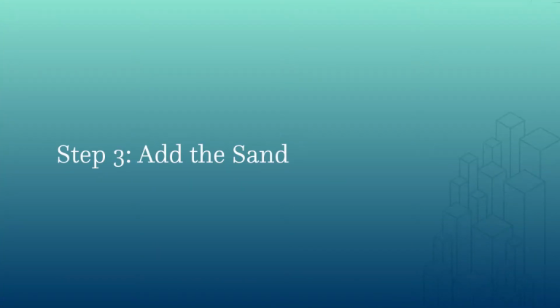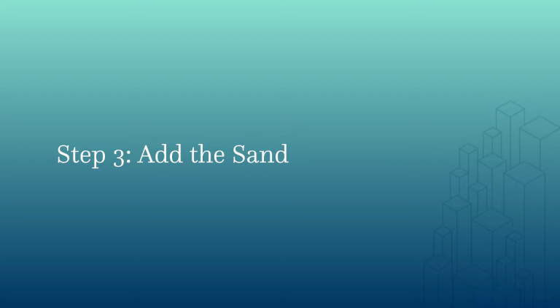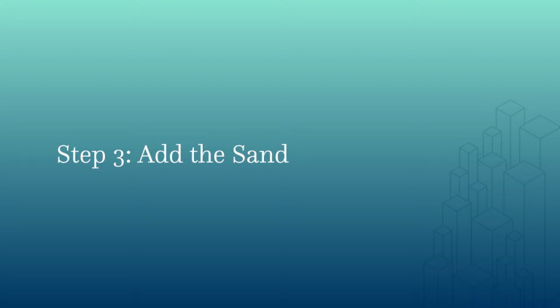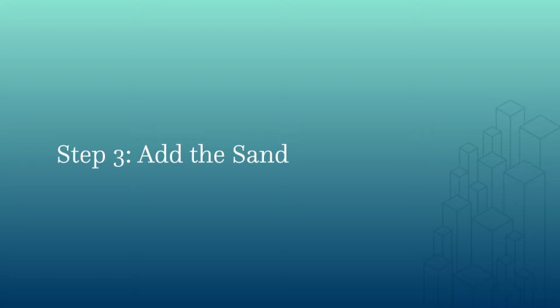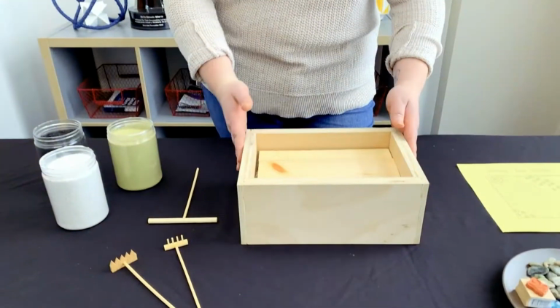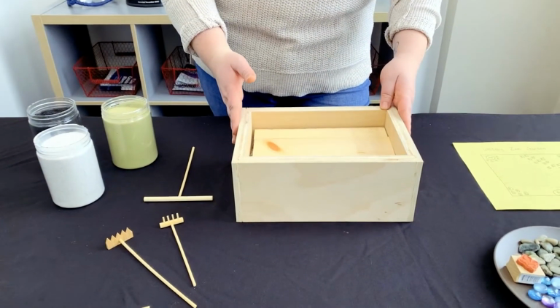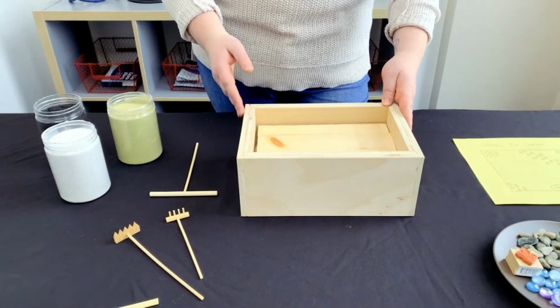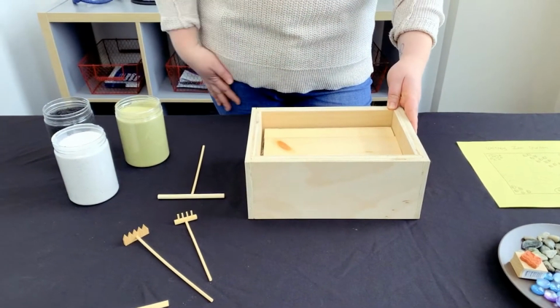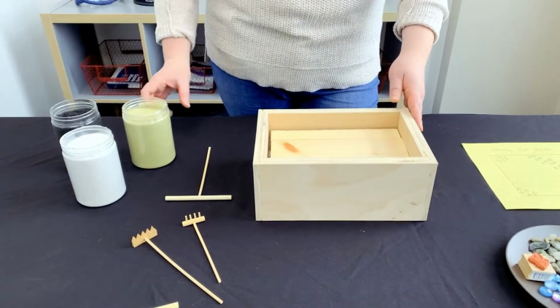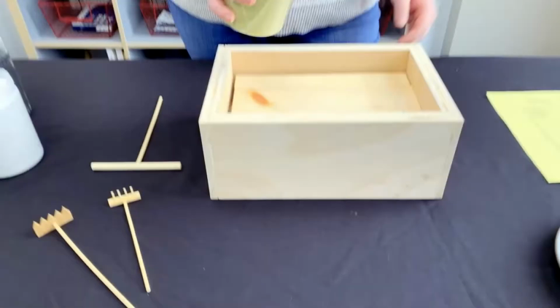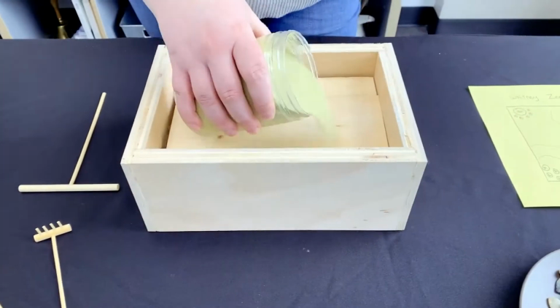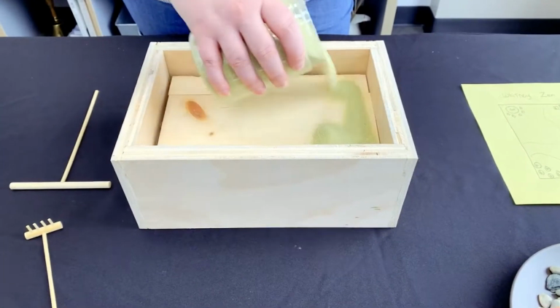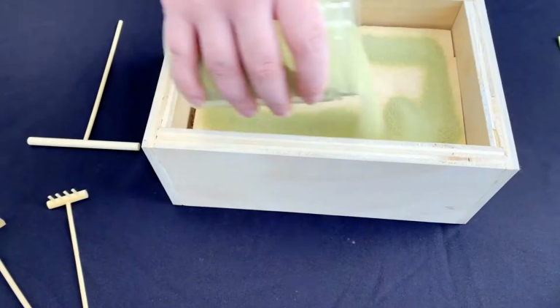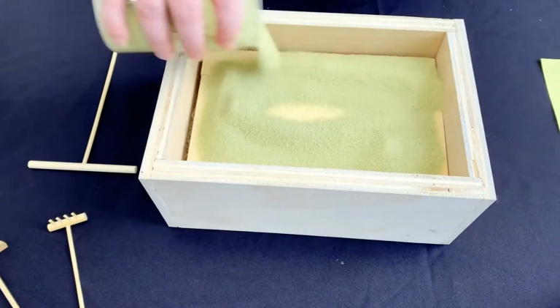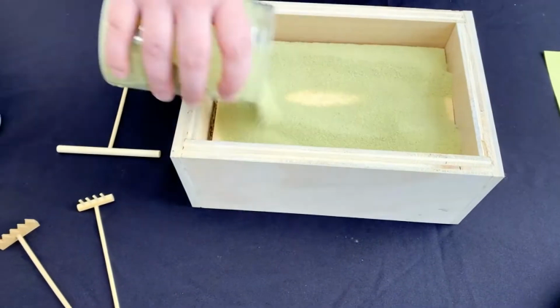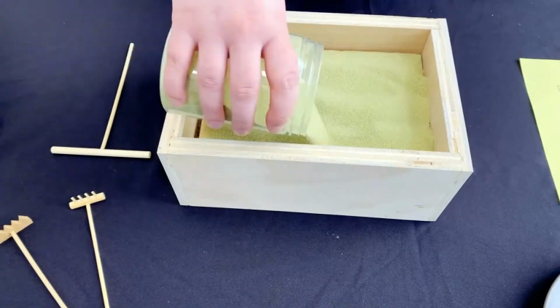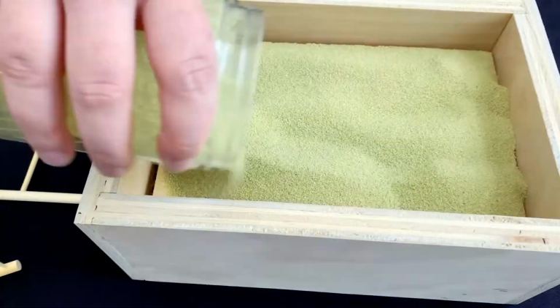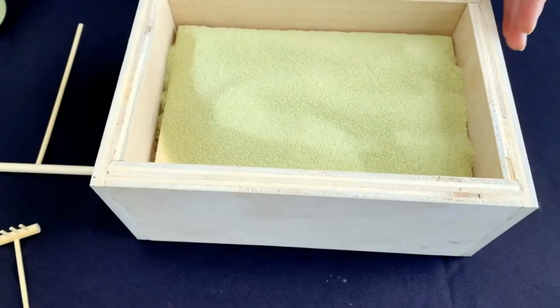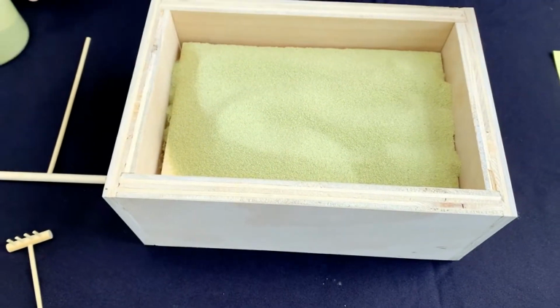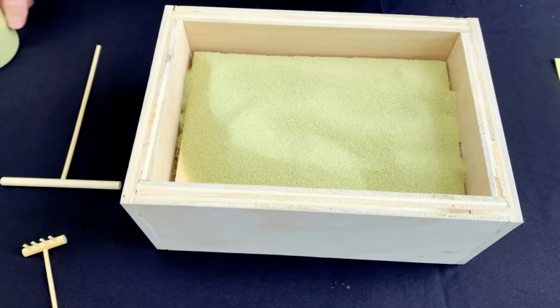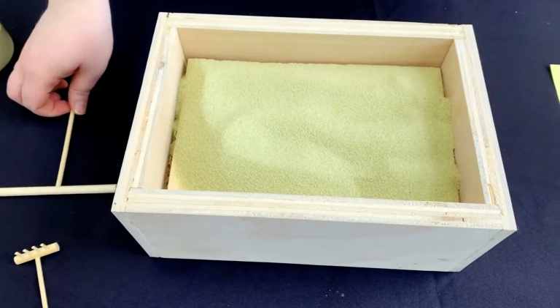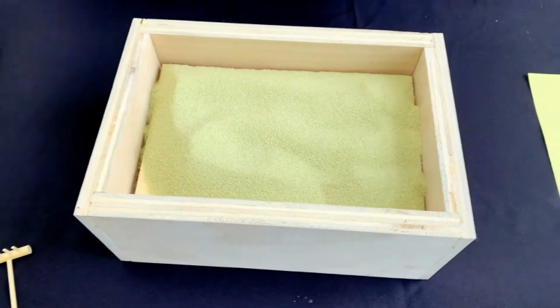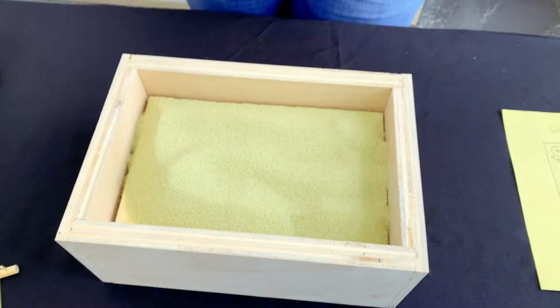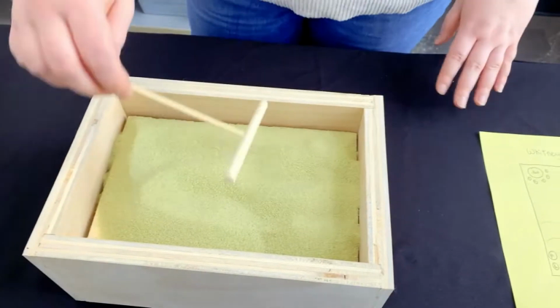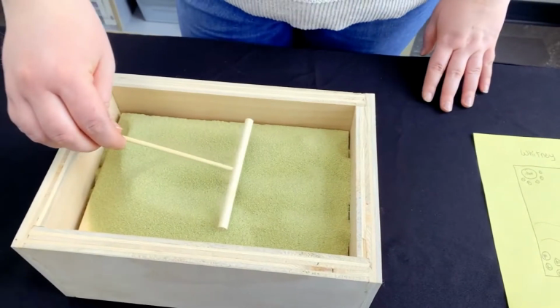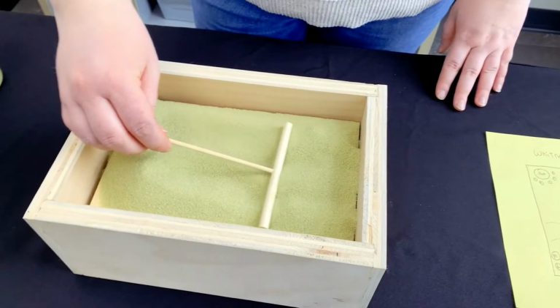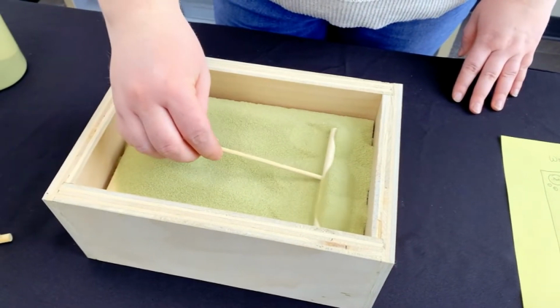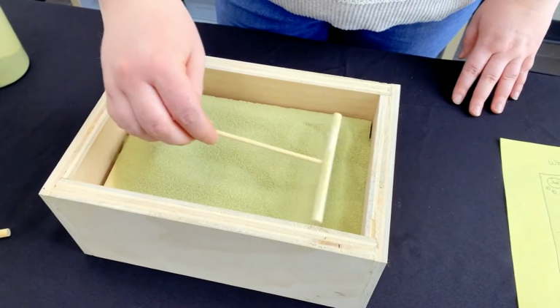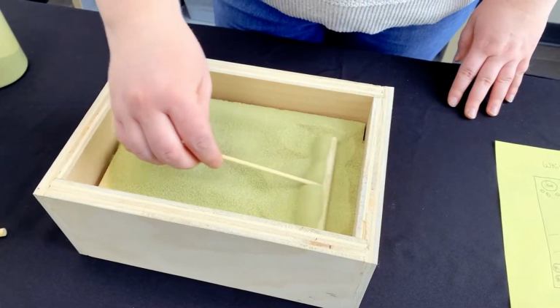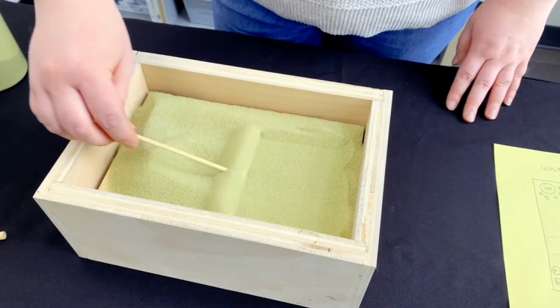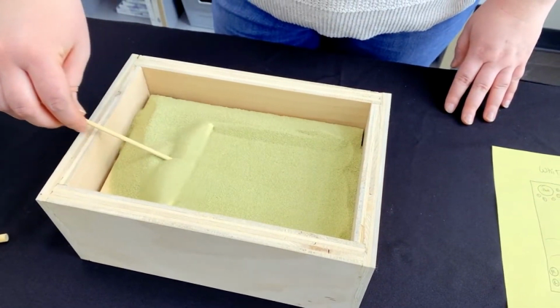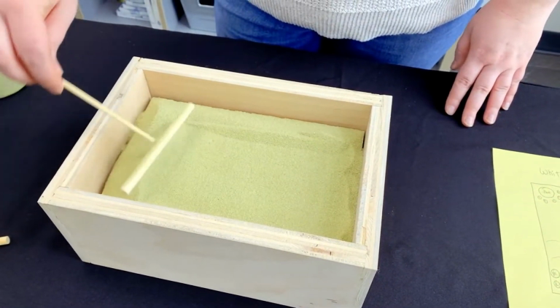Take your box and you're going to start filling it up with your sand. Then I'm going to start getting into meditation mode and take one of my tools and just flatten it out real nice.